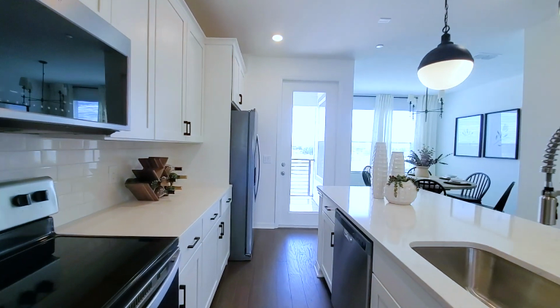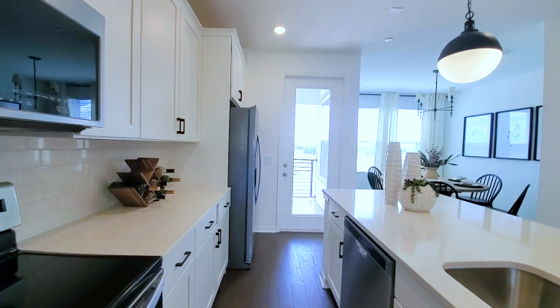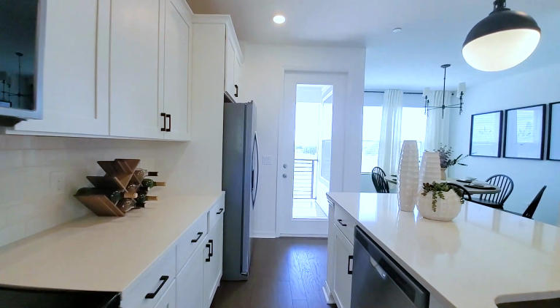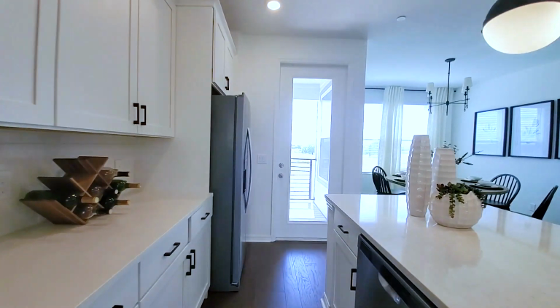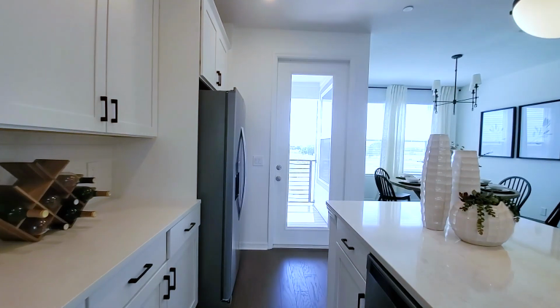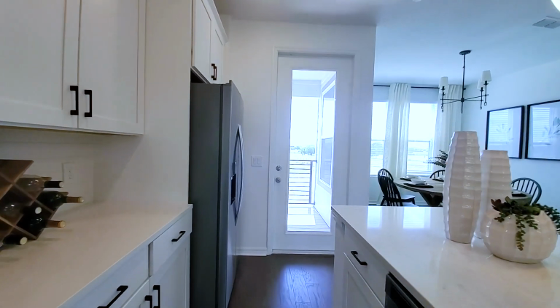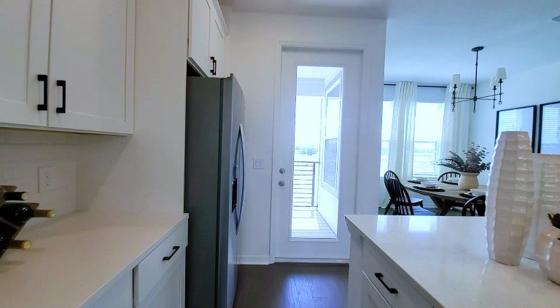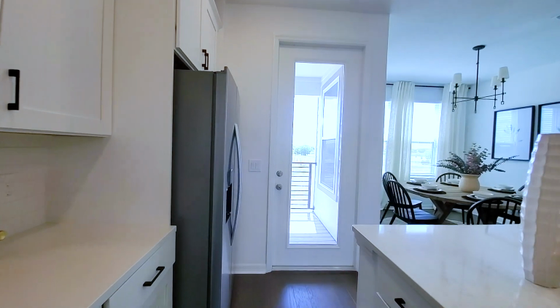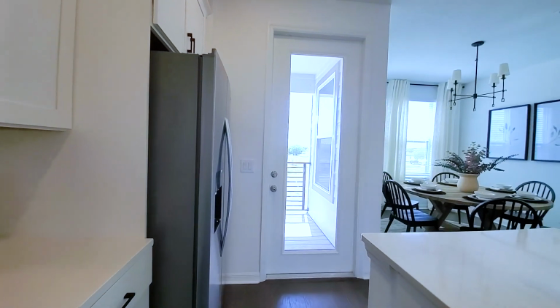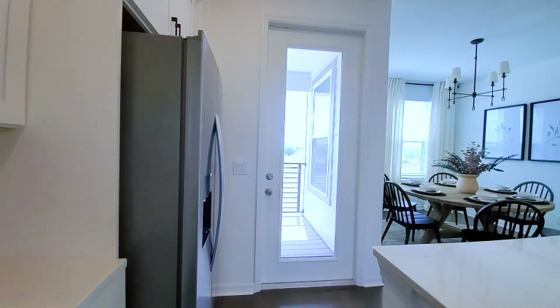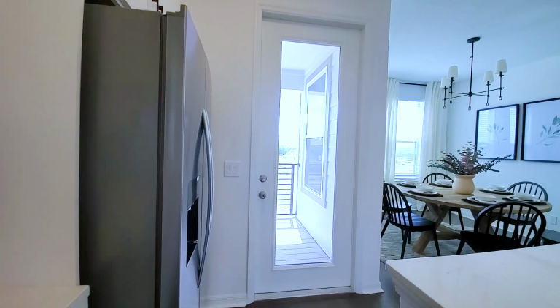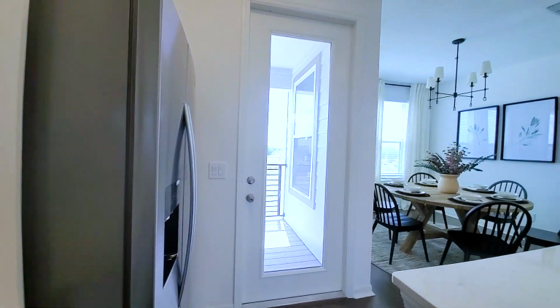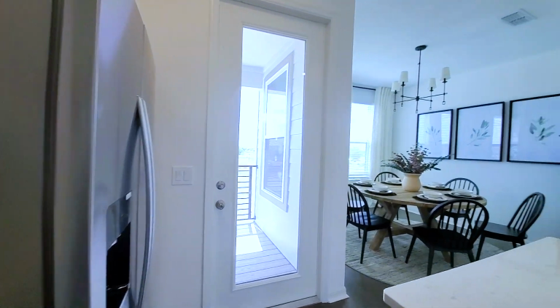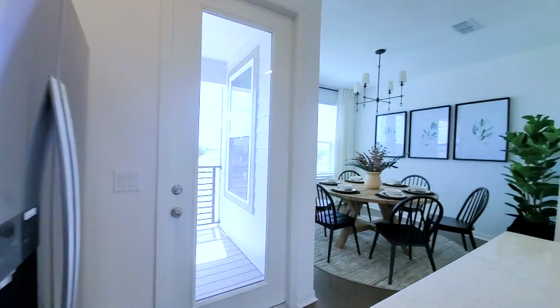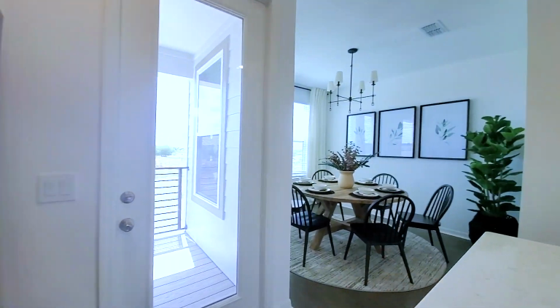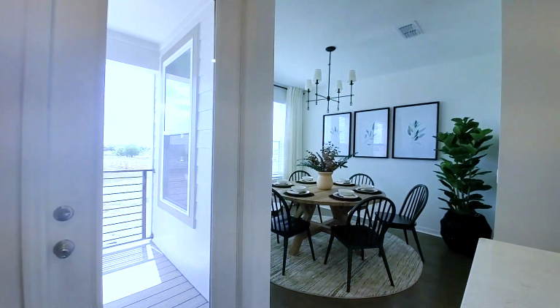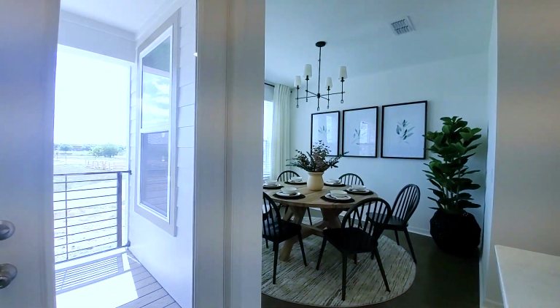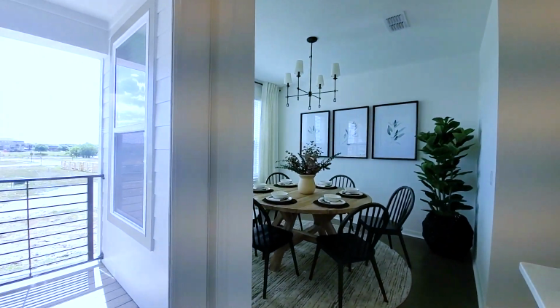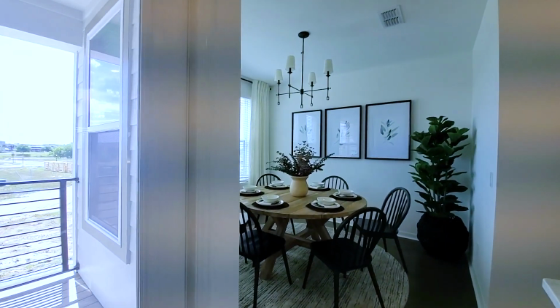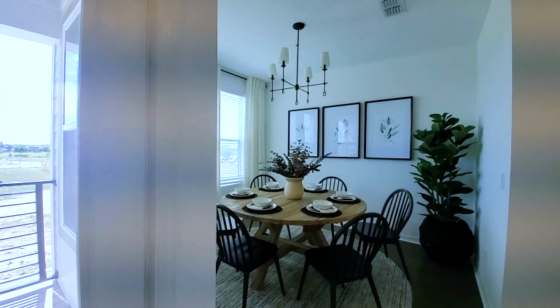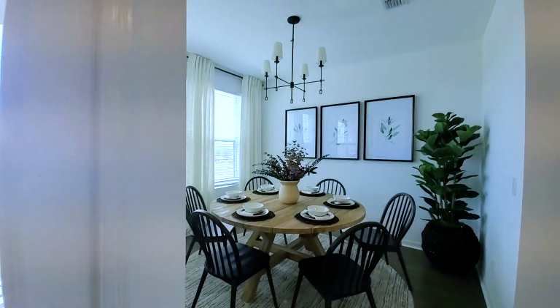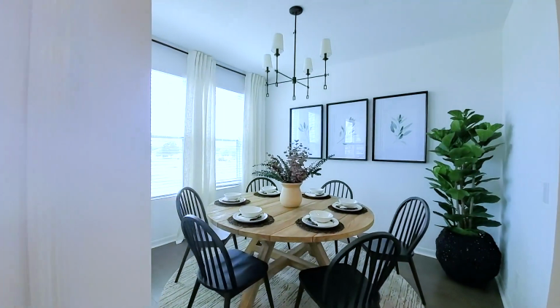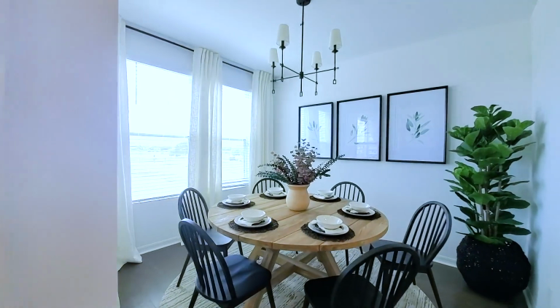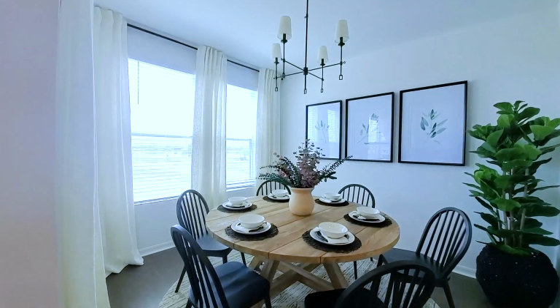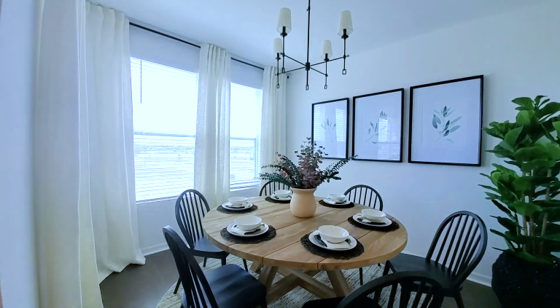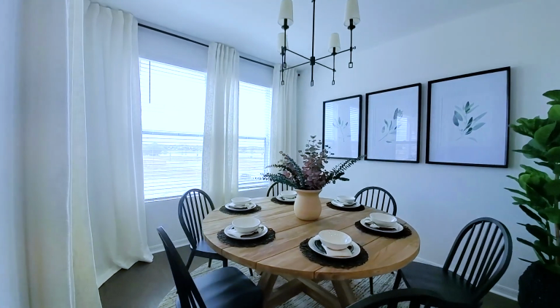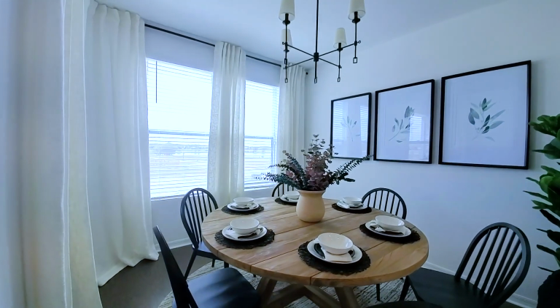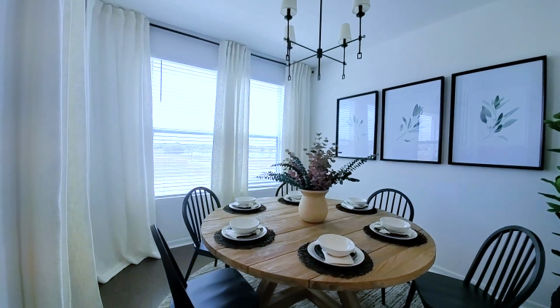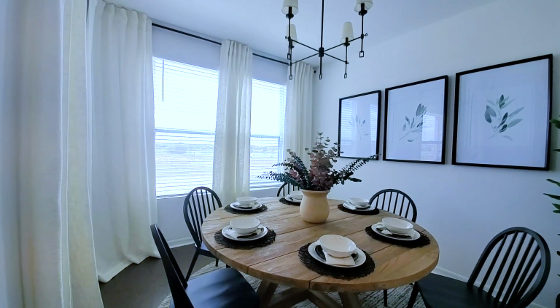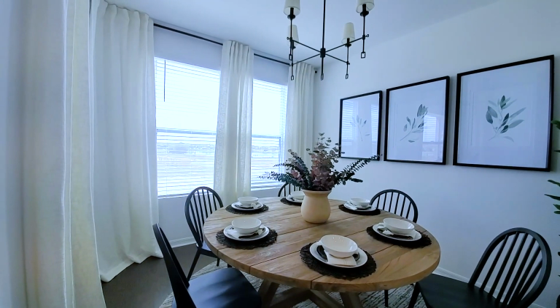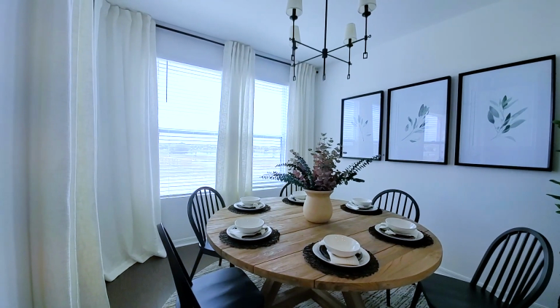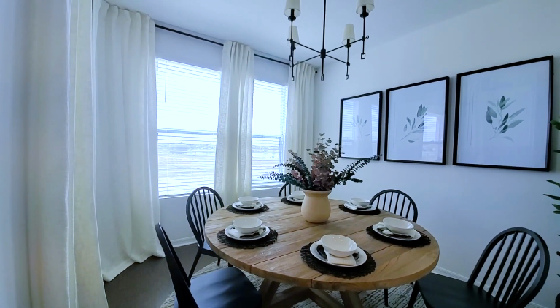So this is the layout I was kind of talking about in the last build — where you have your kitchen nook over here, and then the other side being your dining.